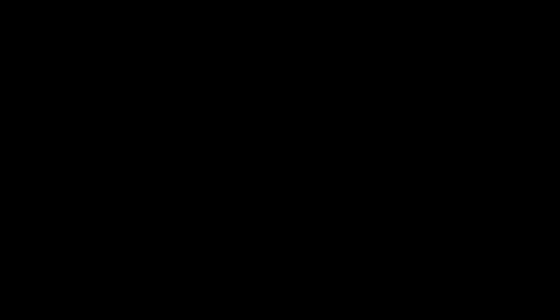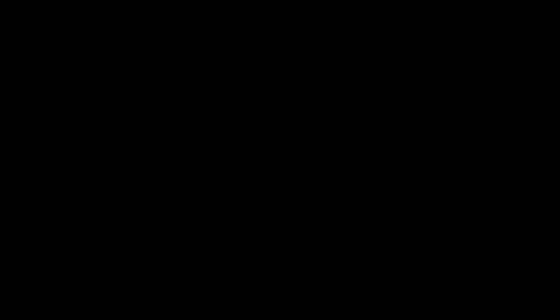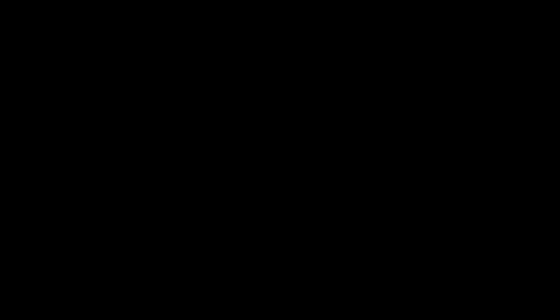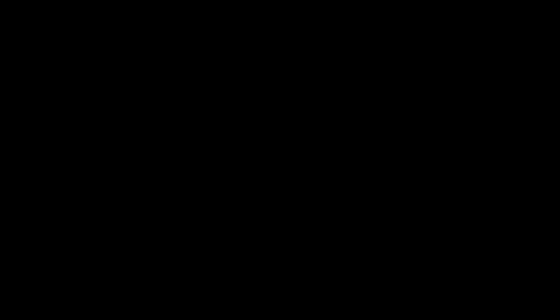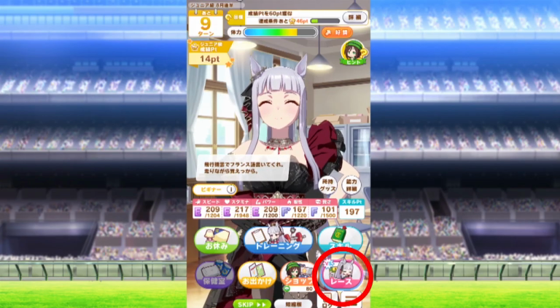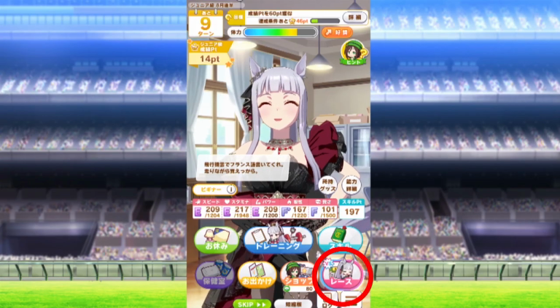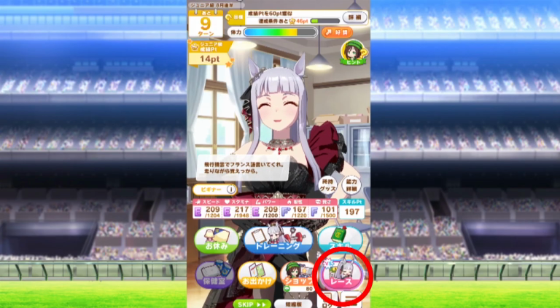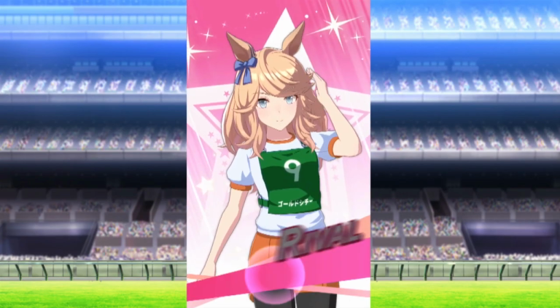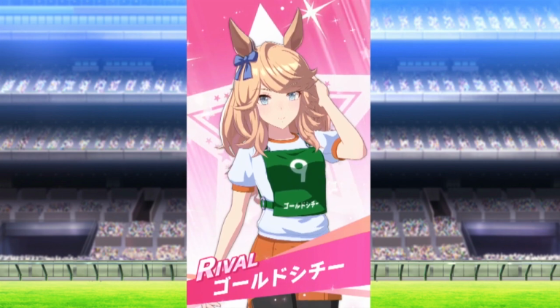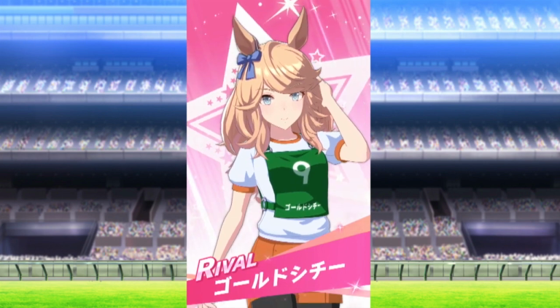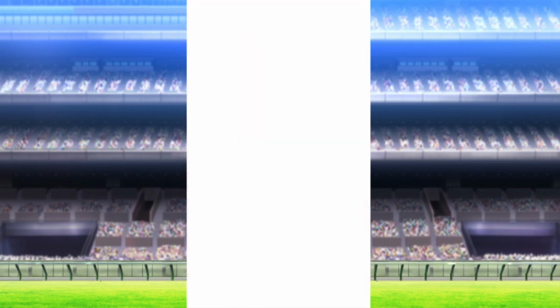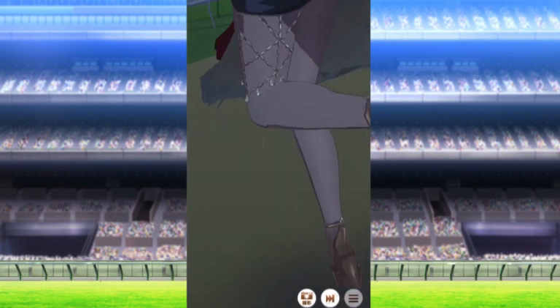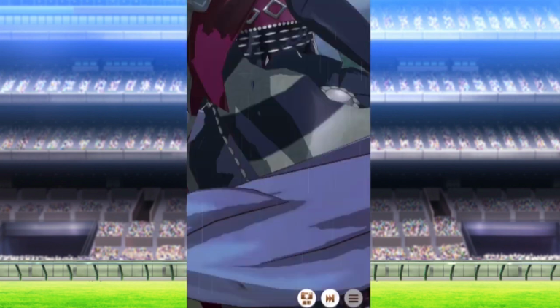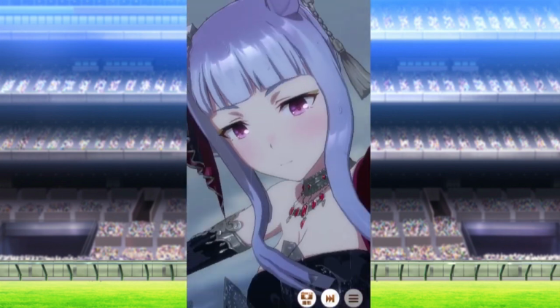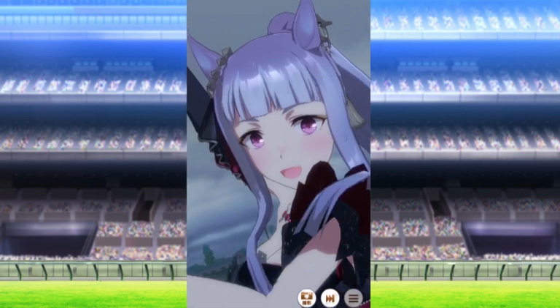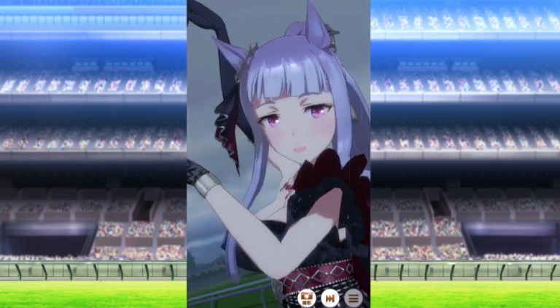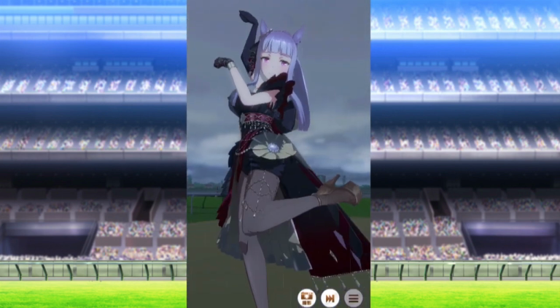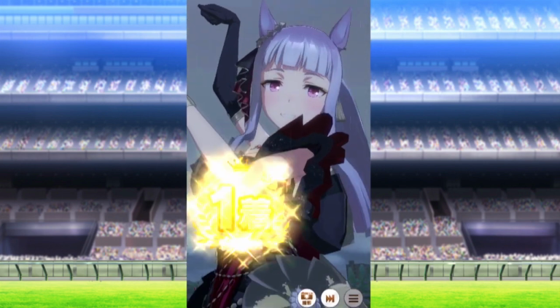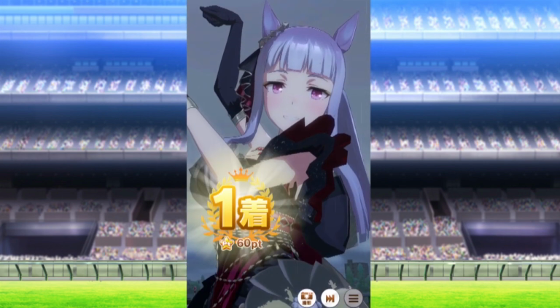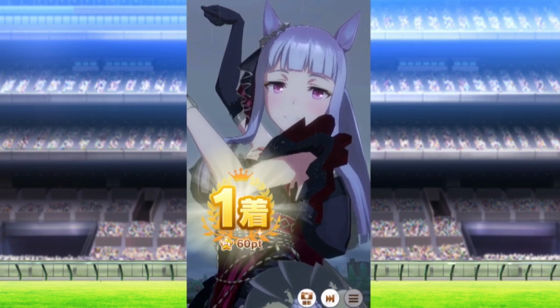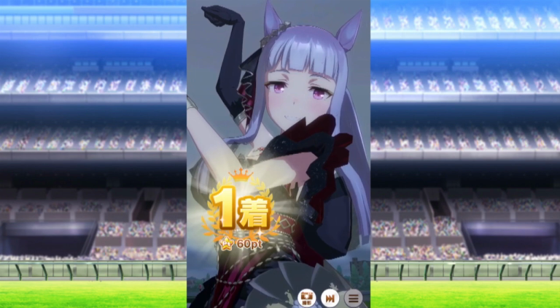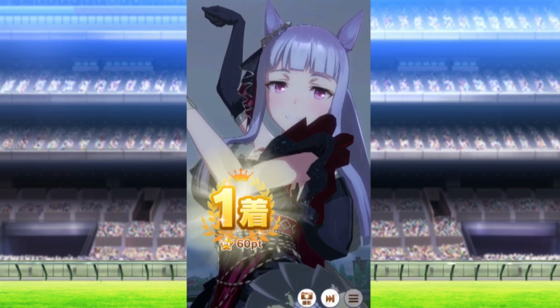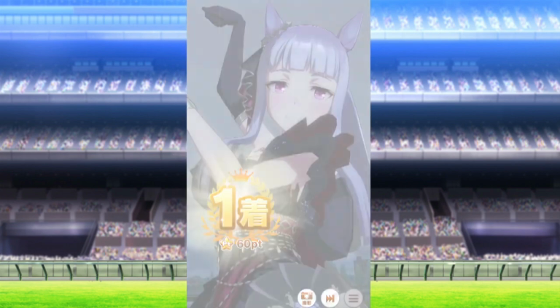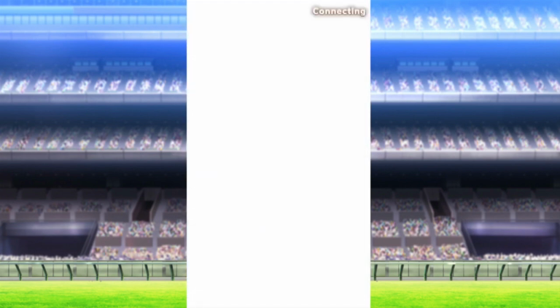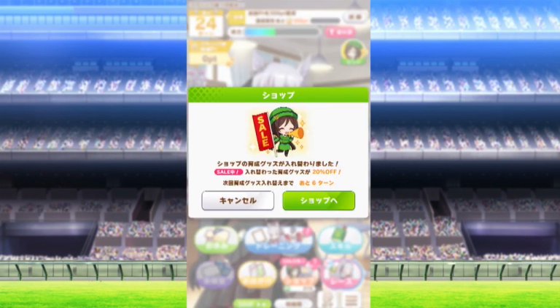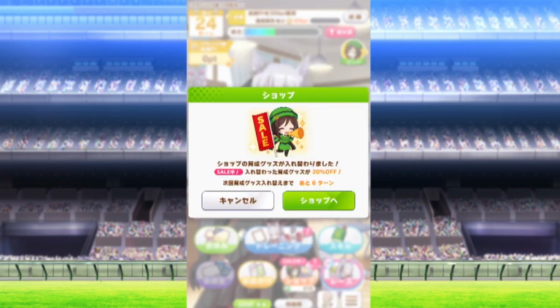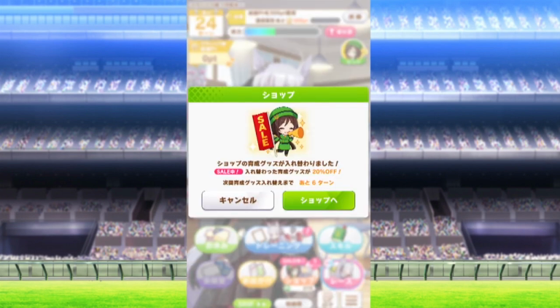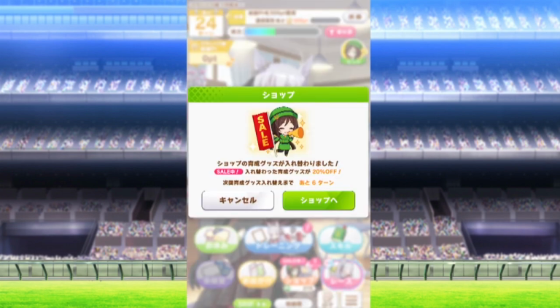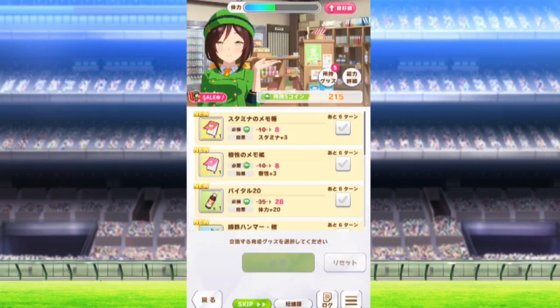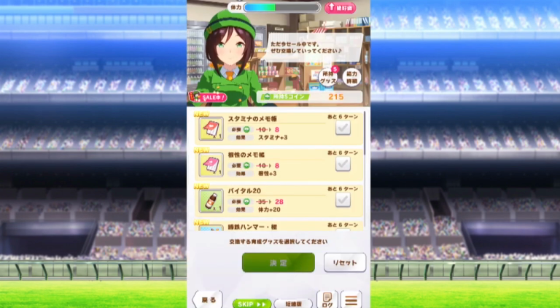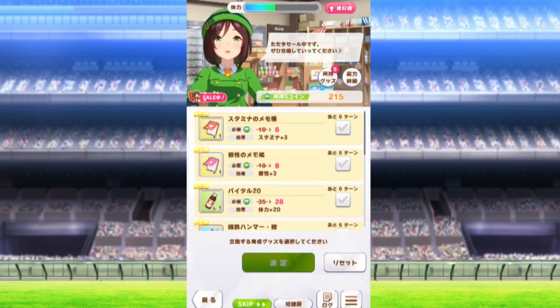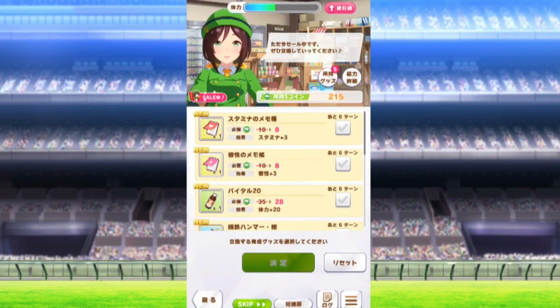Rival races will also sometimes appear, and the benefit to winning these is getting a random skill hint related to the strategy you race them in — like a hint for a skill for a long distancer if it was a long distance race. Sometimes you might even get sales to get items, so you should take advantage whenever possible.